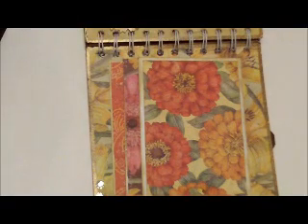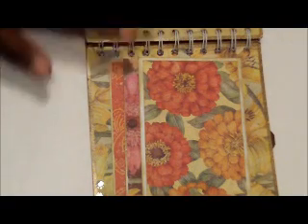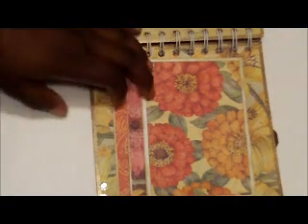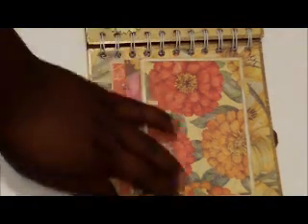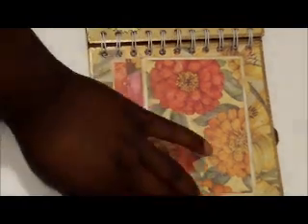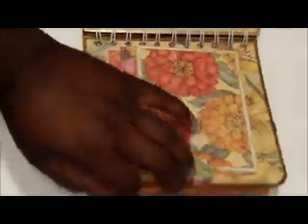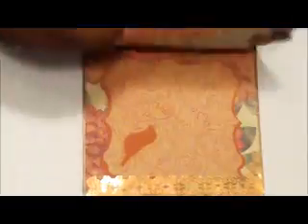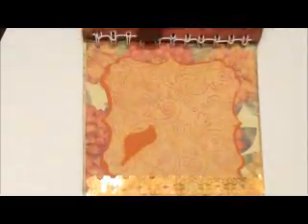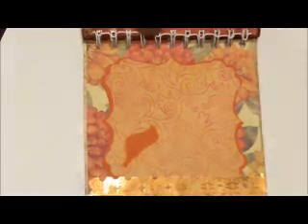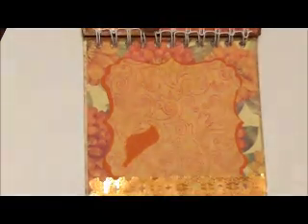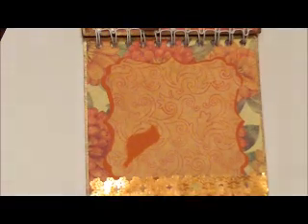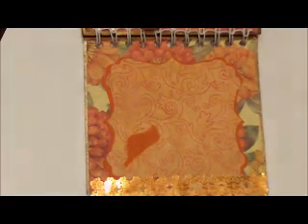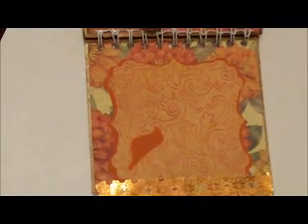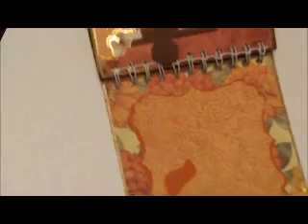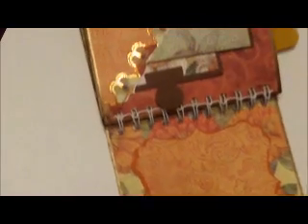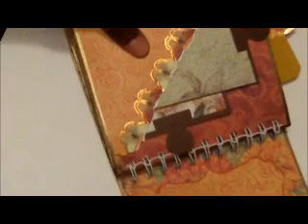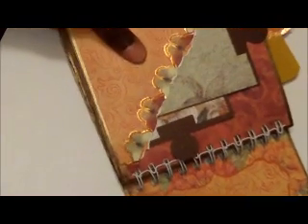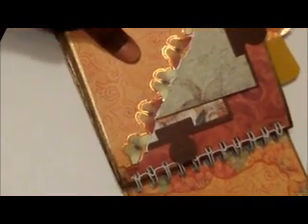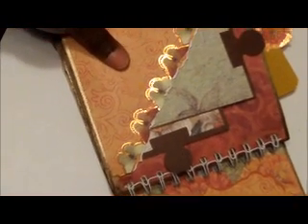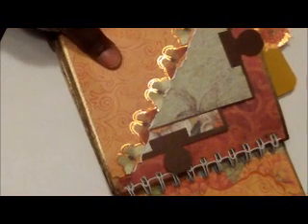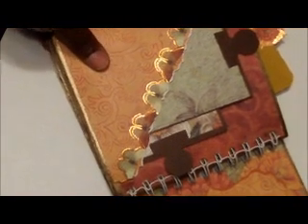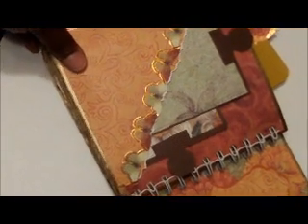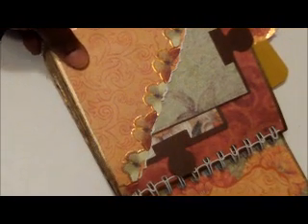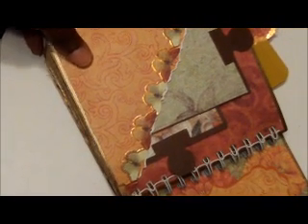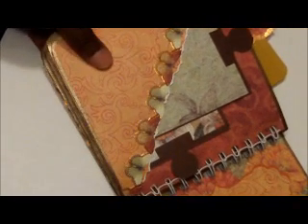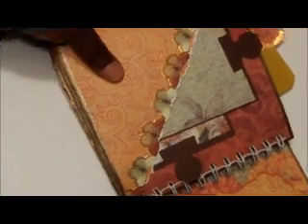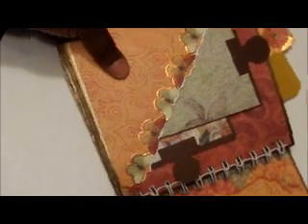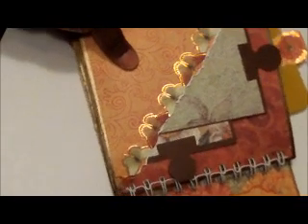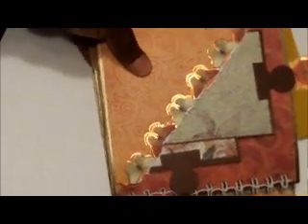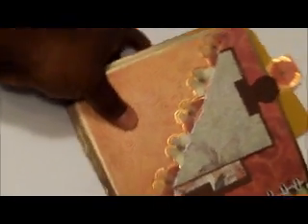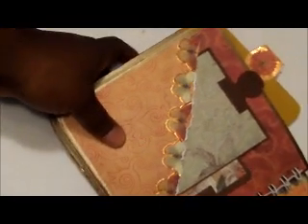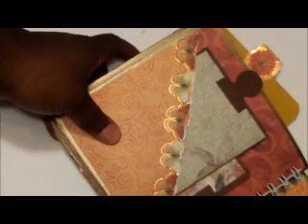That's that page. It has to be a total of eight pages — six inside and two covers — so it's eight pages total. This is the next page.